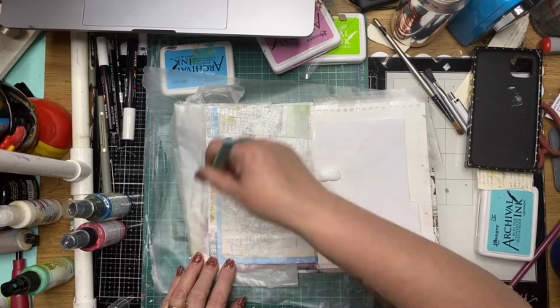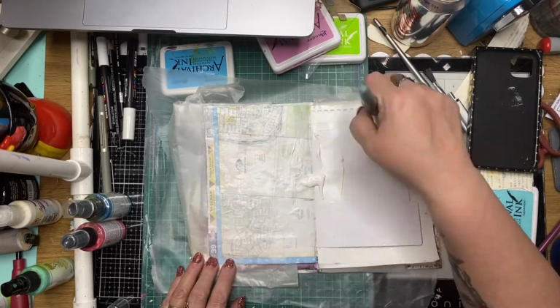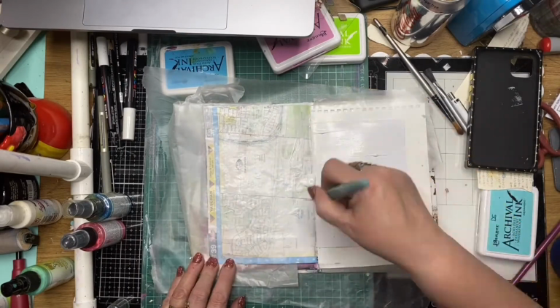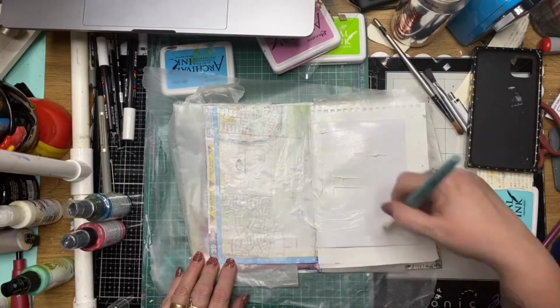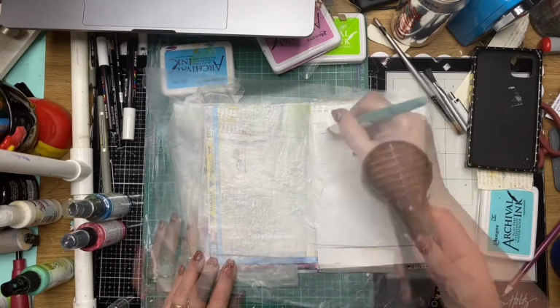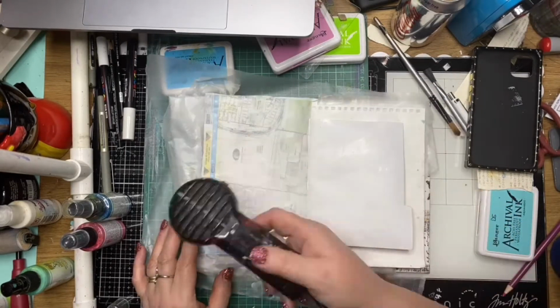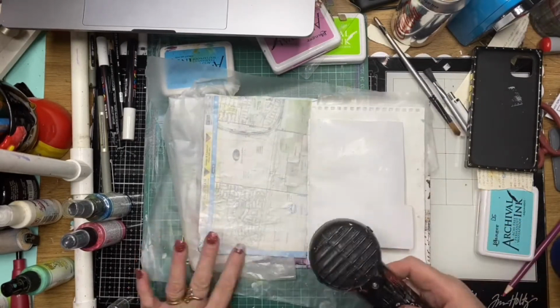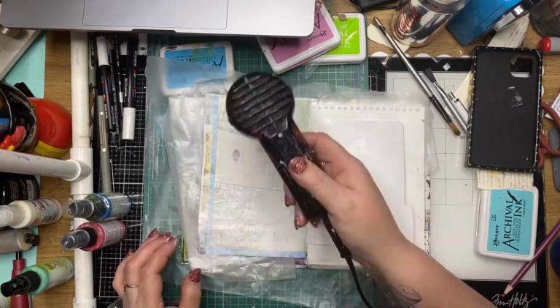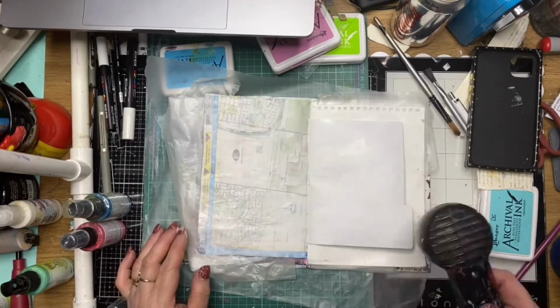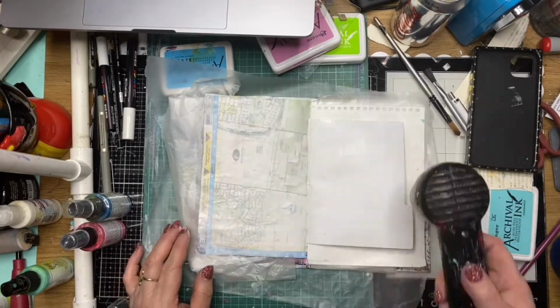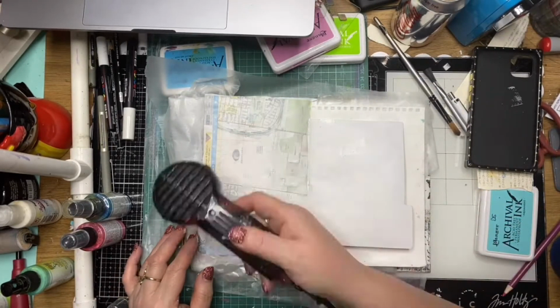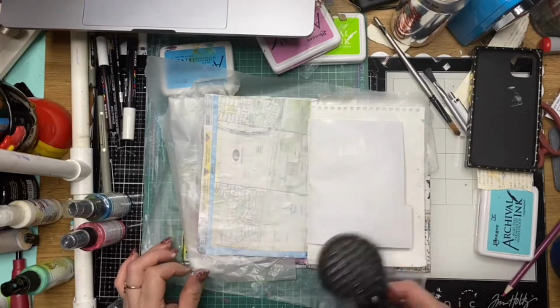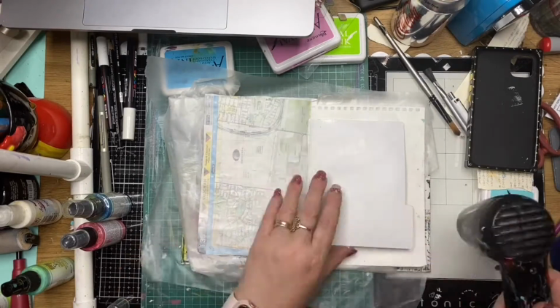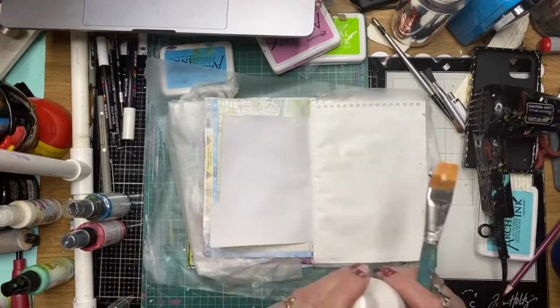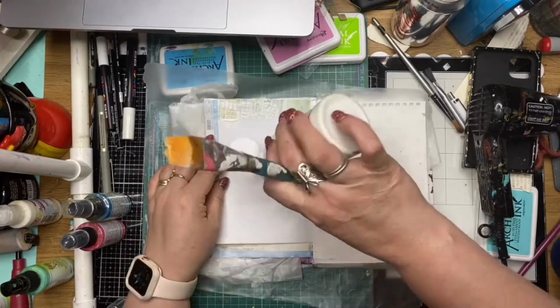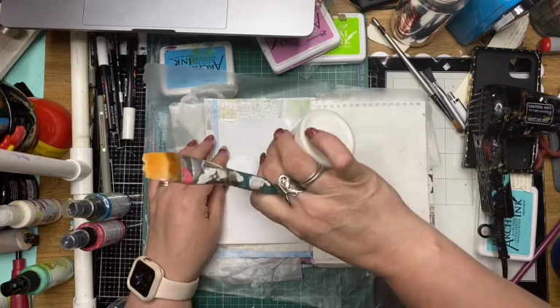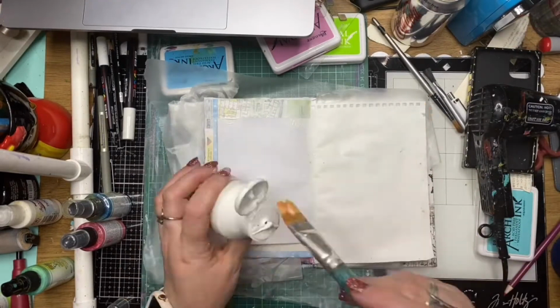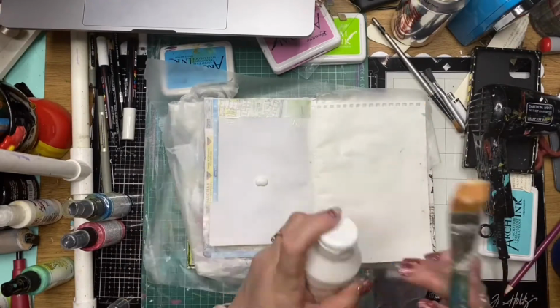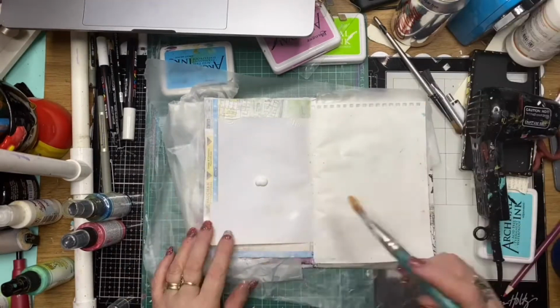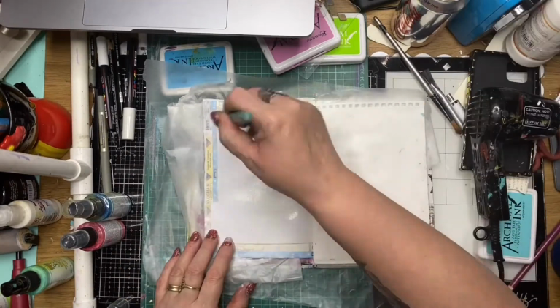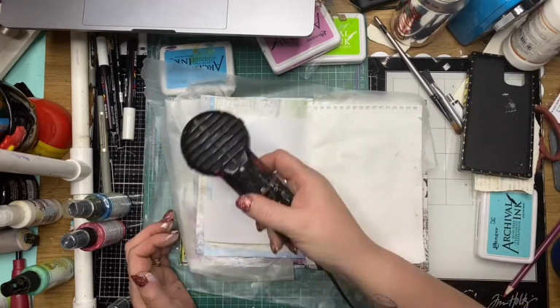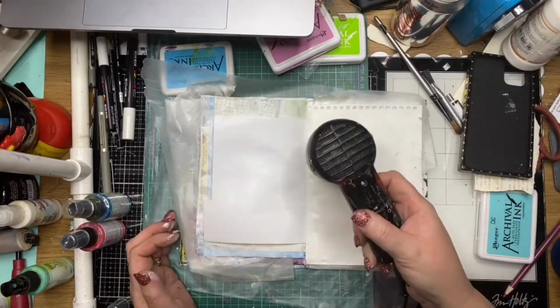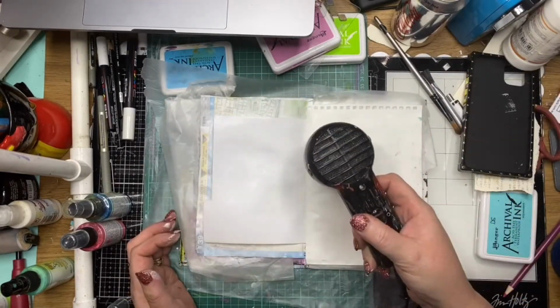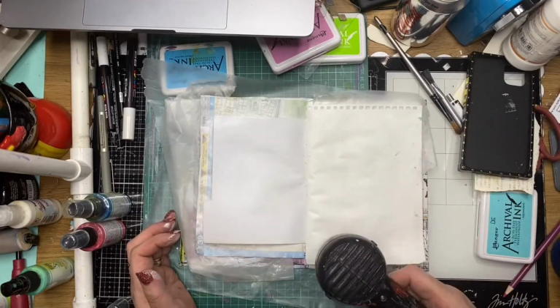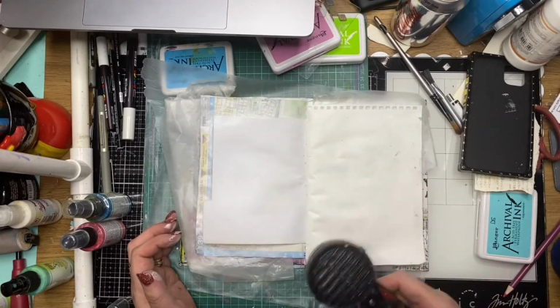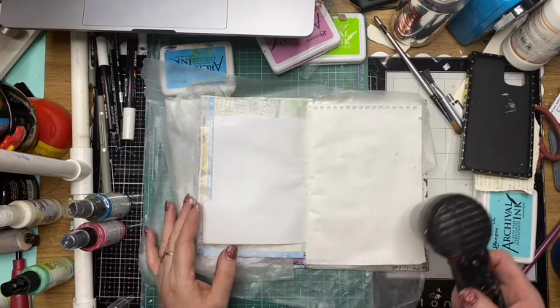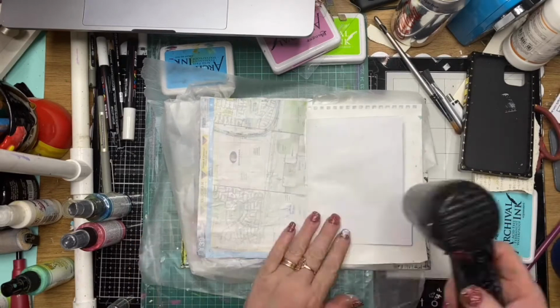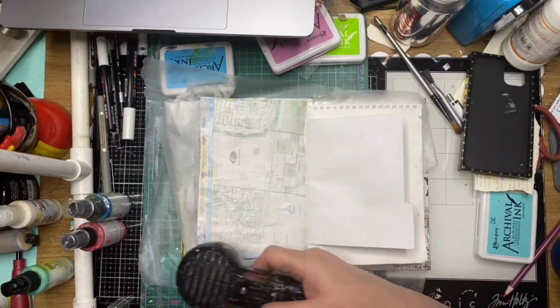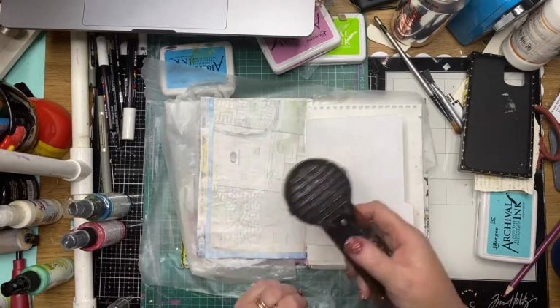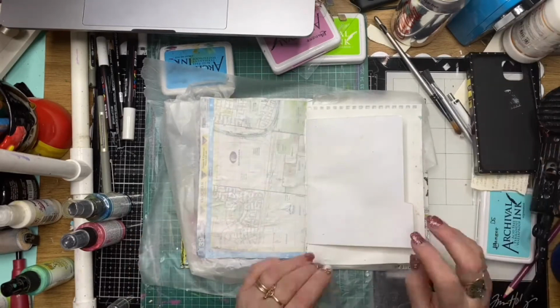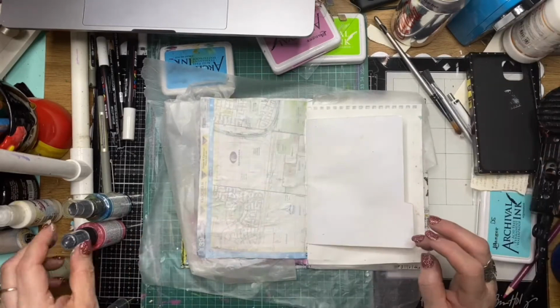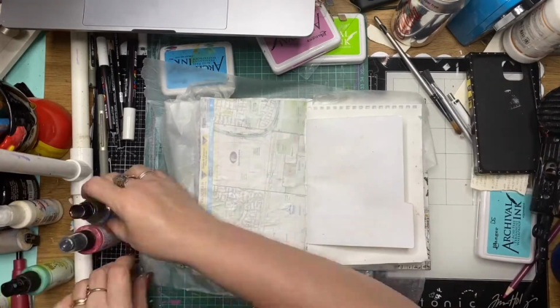I've opened up my junk journal and picked a couple of pages out, and I'm just gessoing the pages, getting them primed and ready to accept the paint and everything else that I'm going to stick on it.